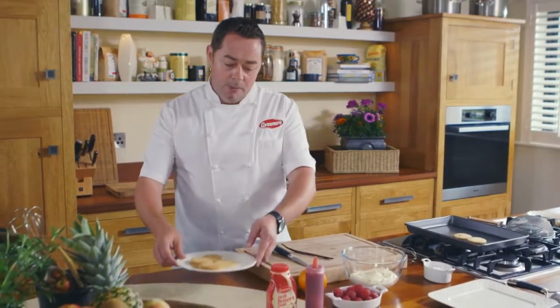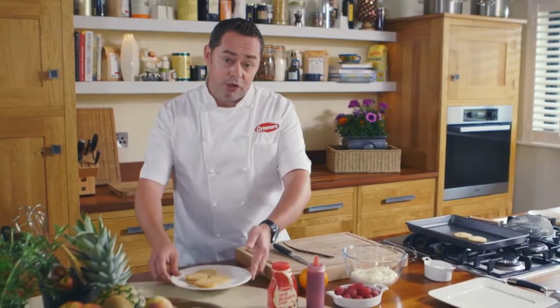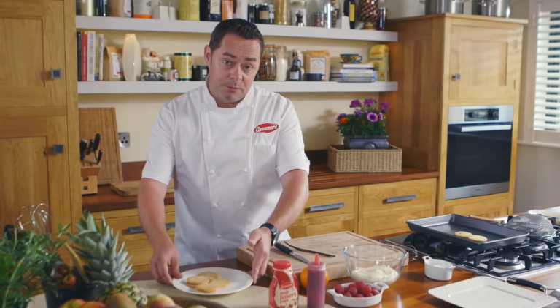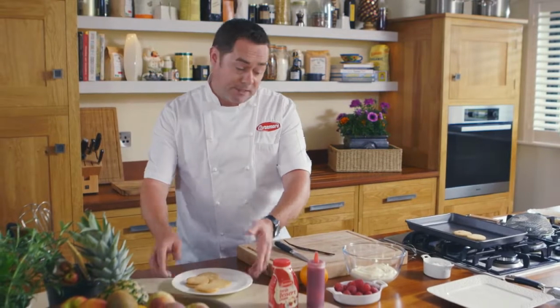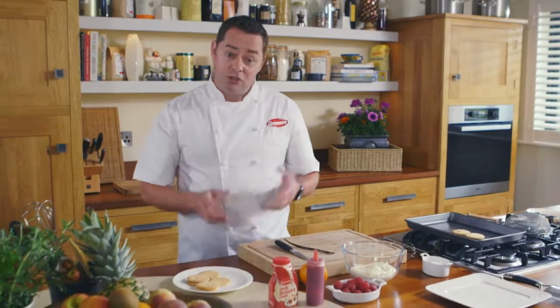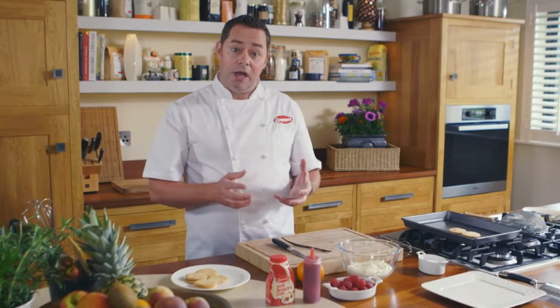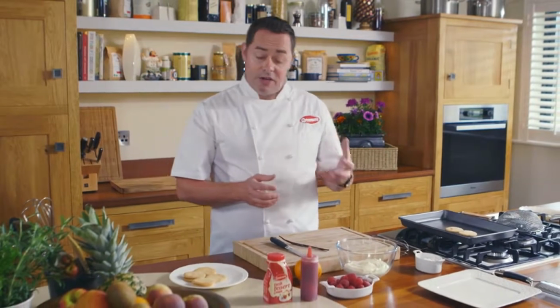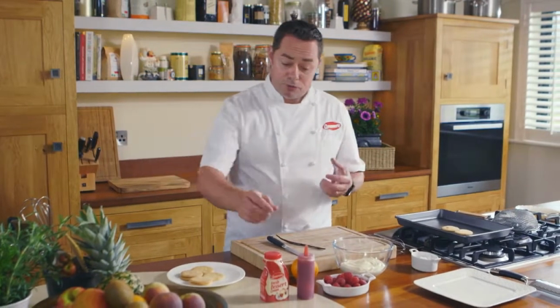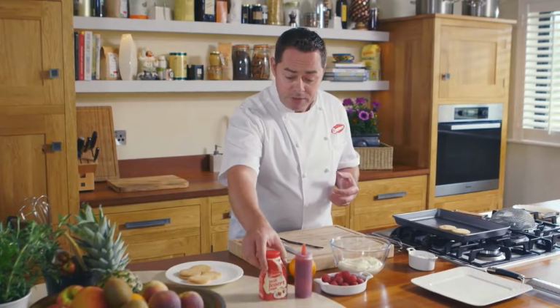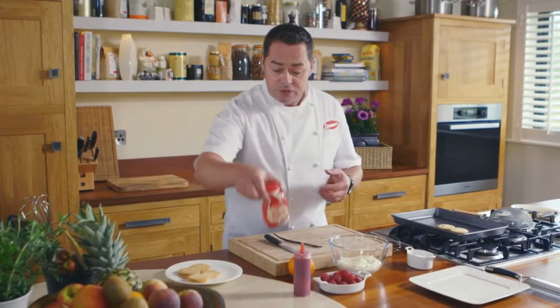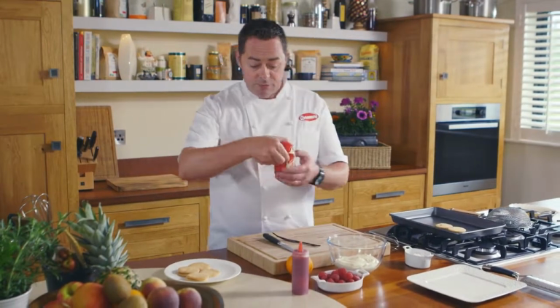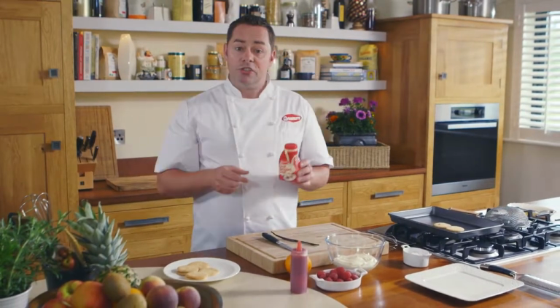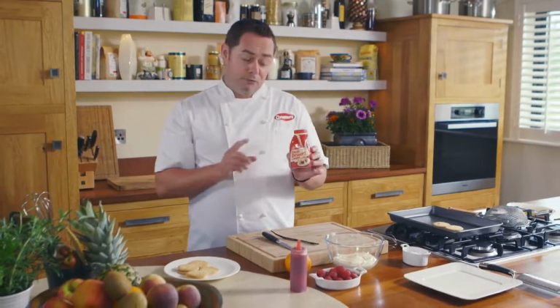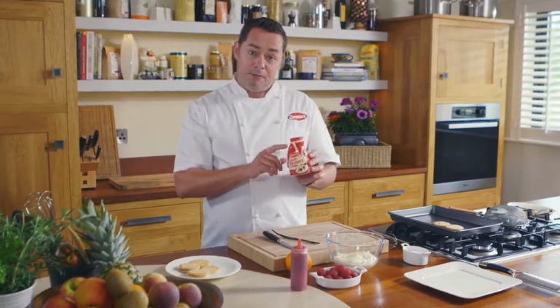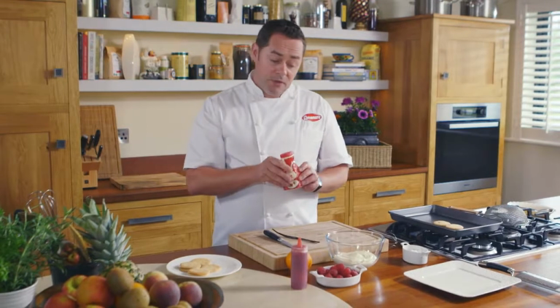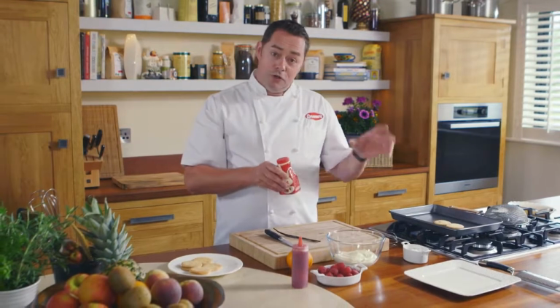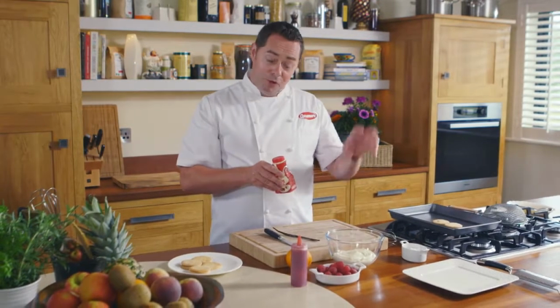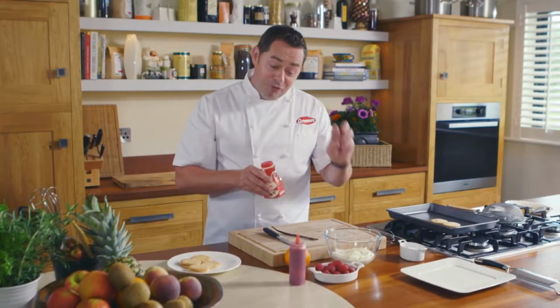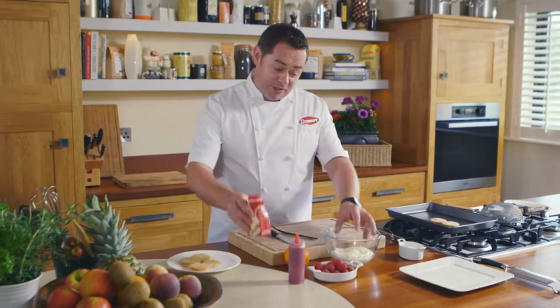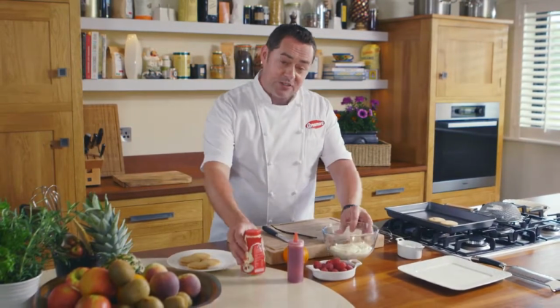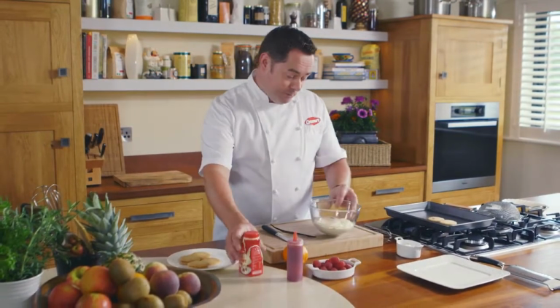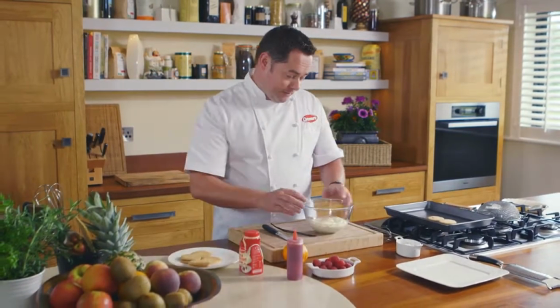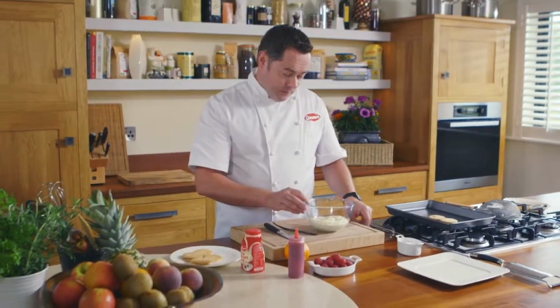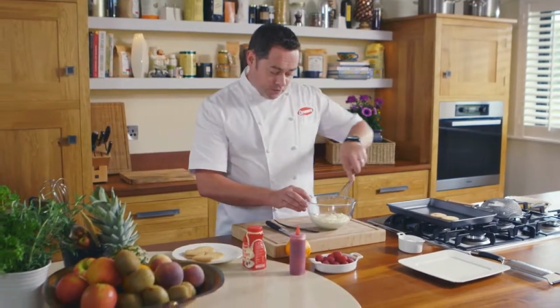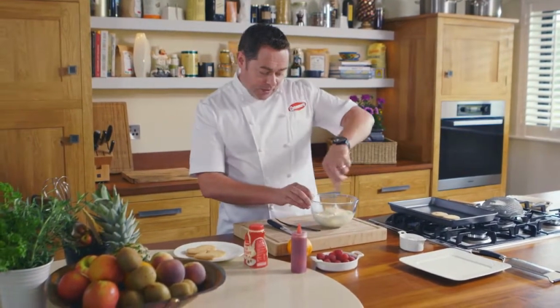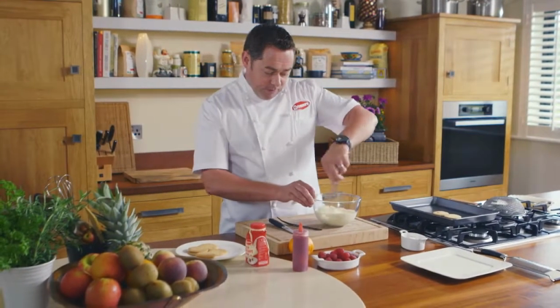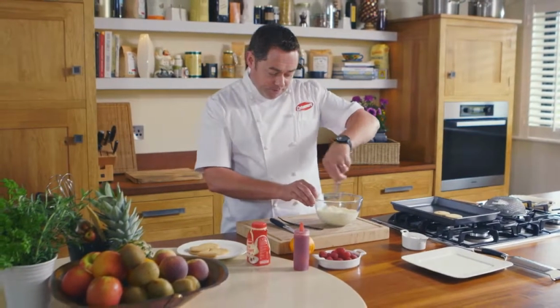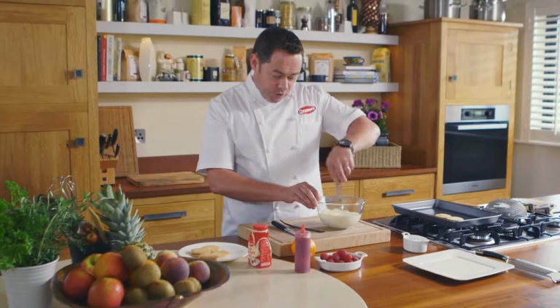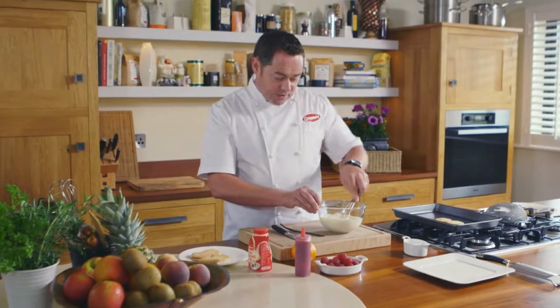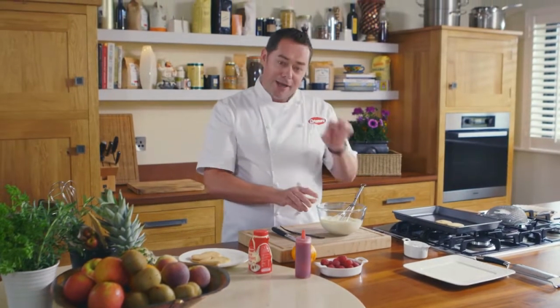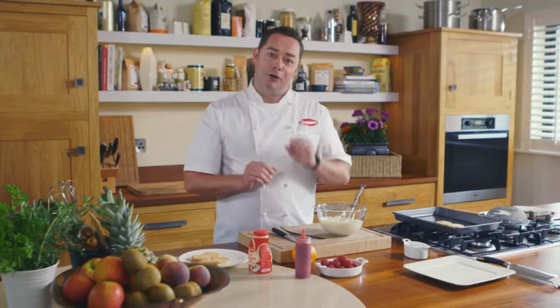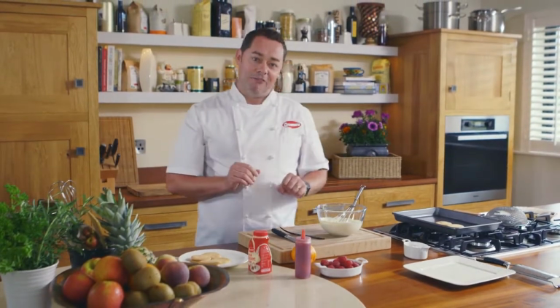What I'm going to do first, before I assemble it, is just show you how to flavour some cream. This is some fresh dessert cream from Avonmore — you can pour it but I've whipped it to soft peaks. So just lightly whip it using a whisk, and now I'm going to flavour it.